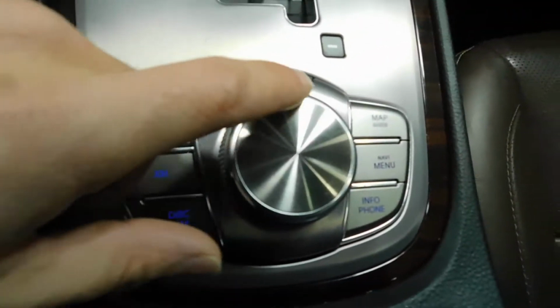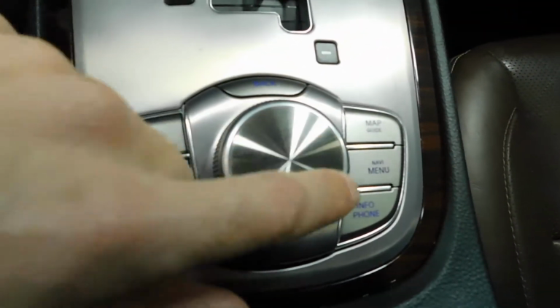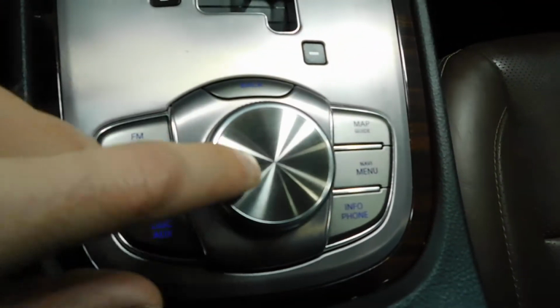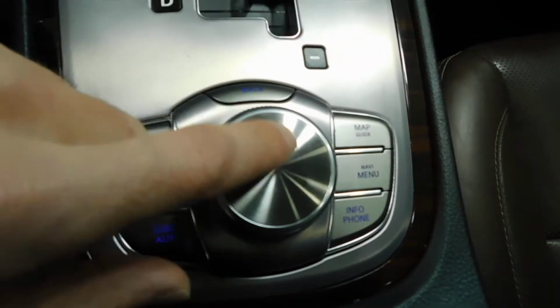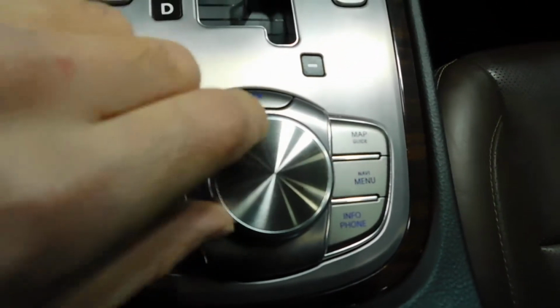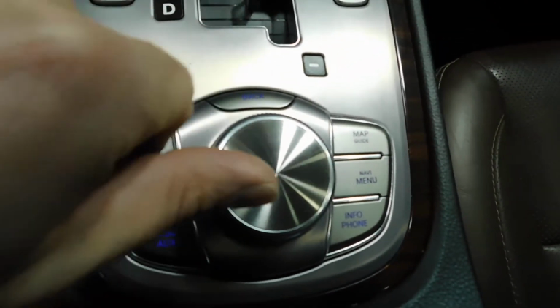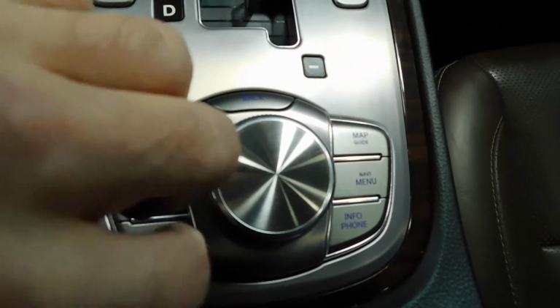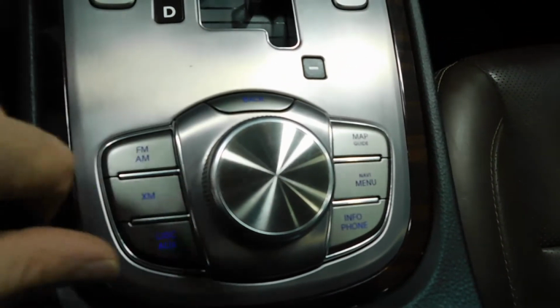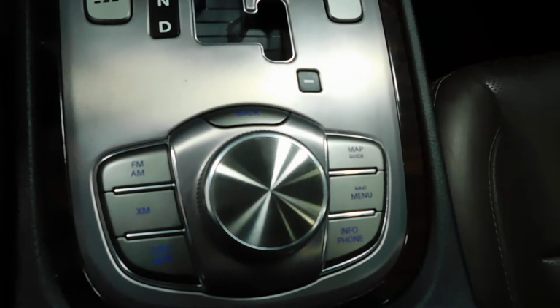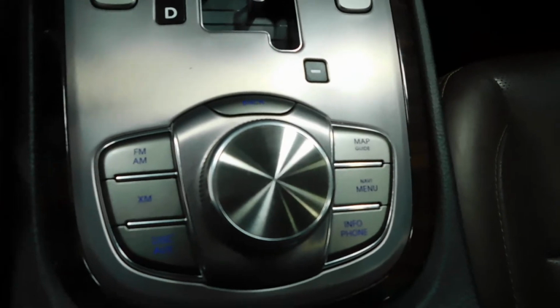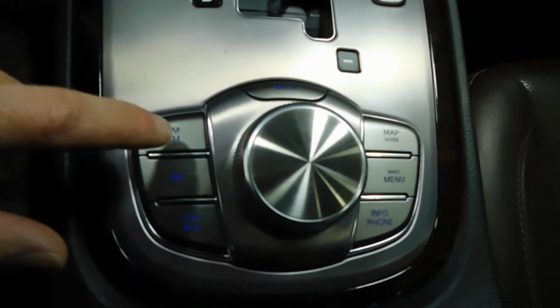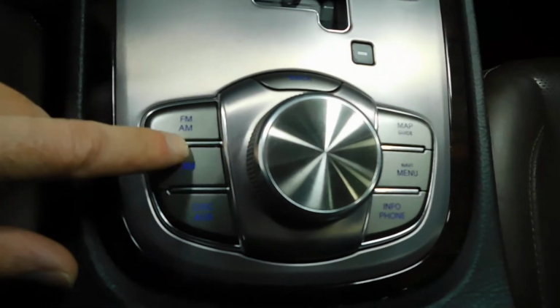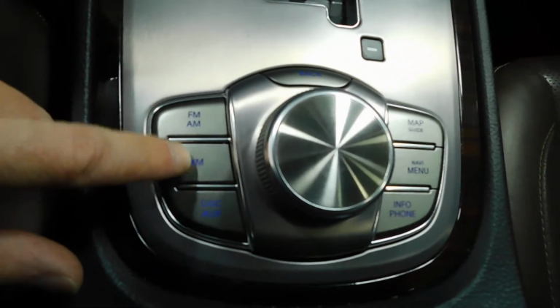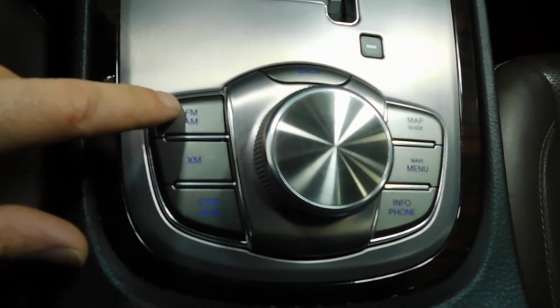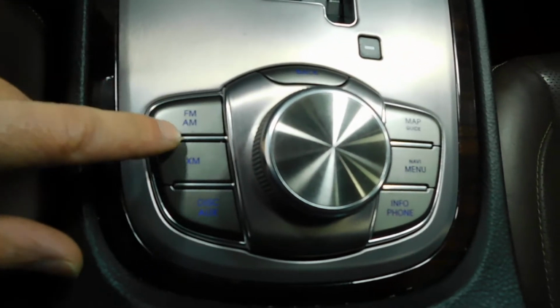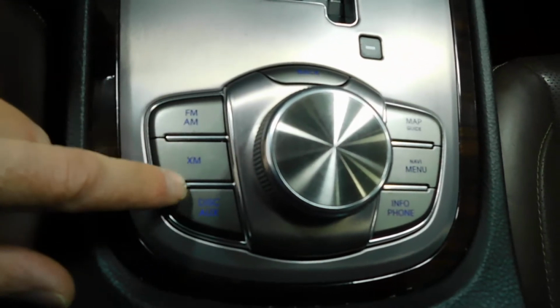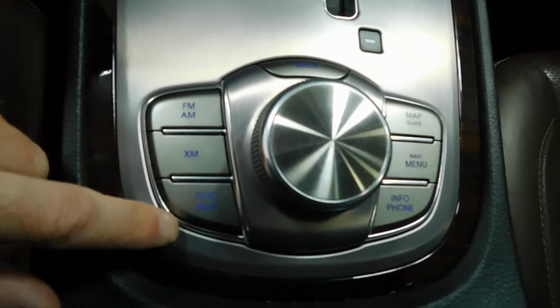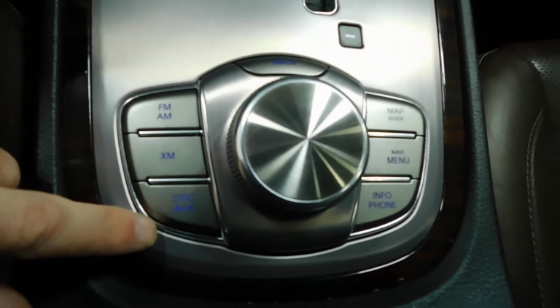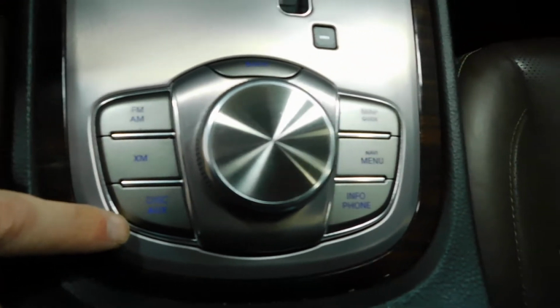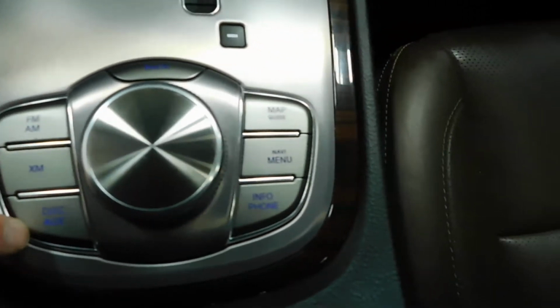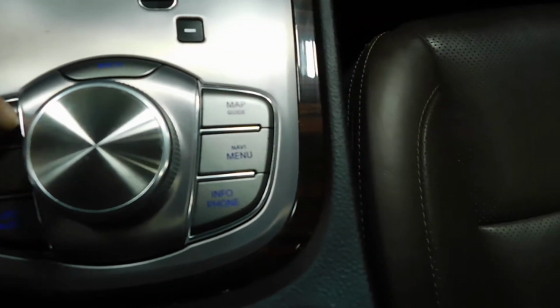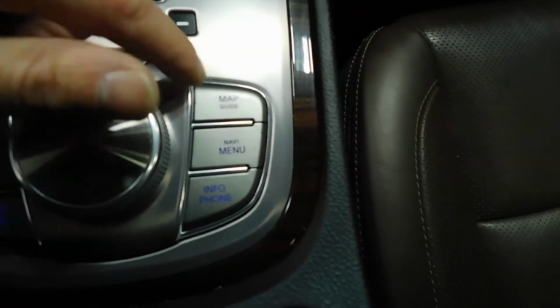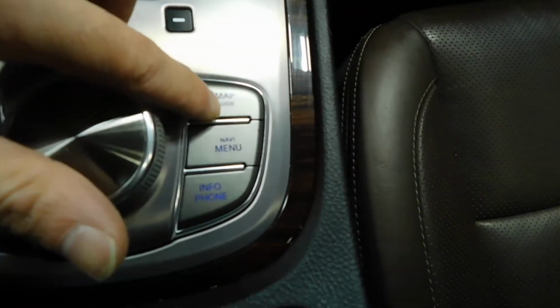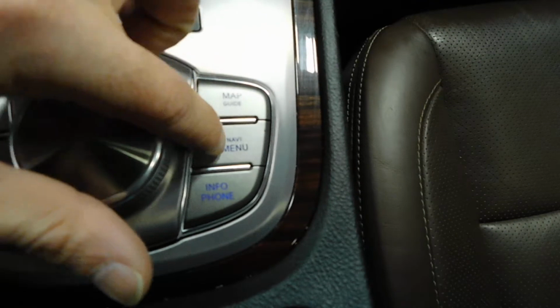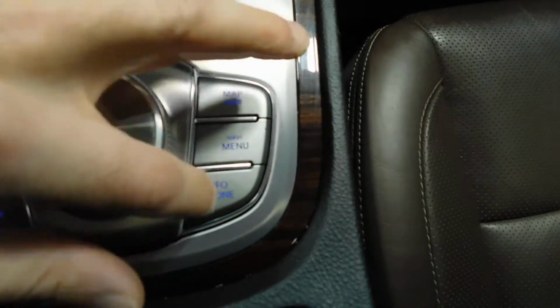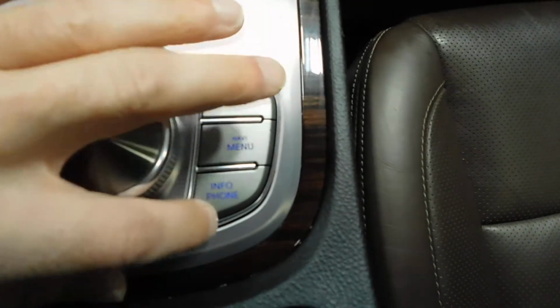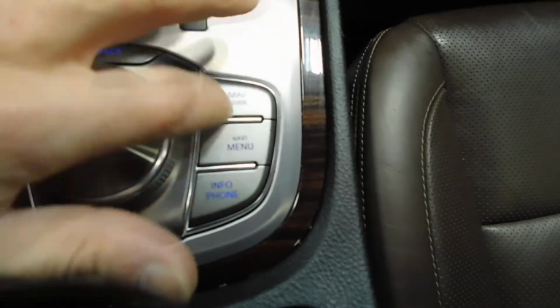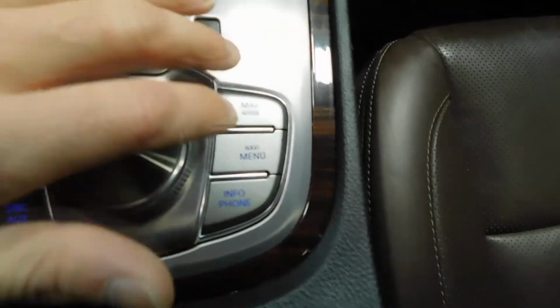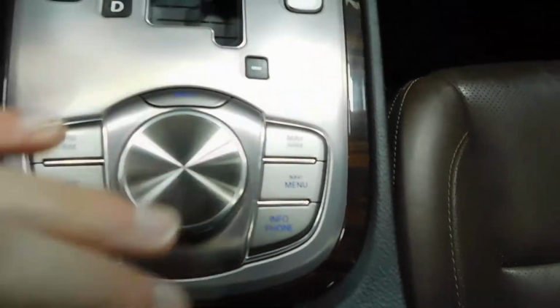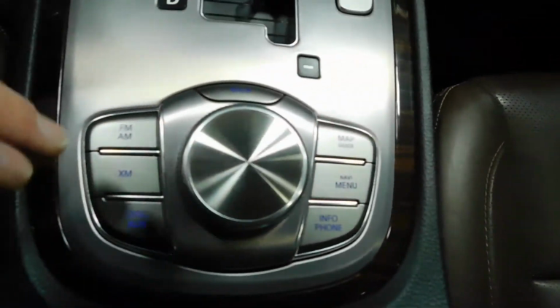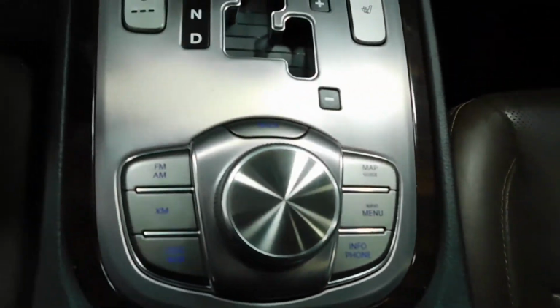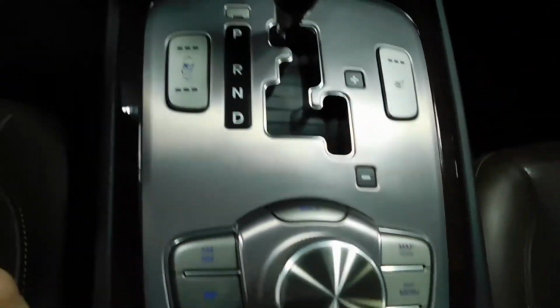This knob is going to handle major functions as far as getting between each one, and then the buttons give you AM, FM, XM, CD disc changer, map guide, navi menu, info, phone — all that good stuff right there for you.